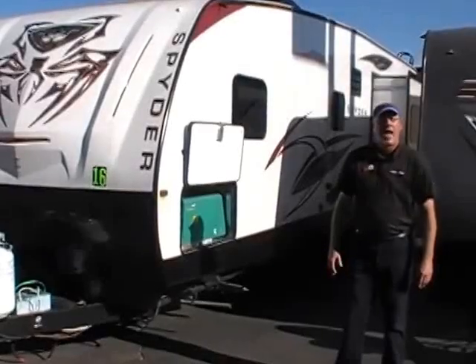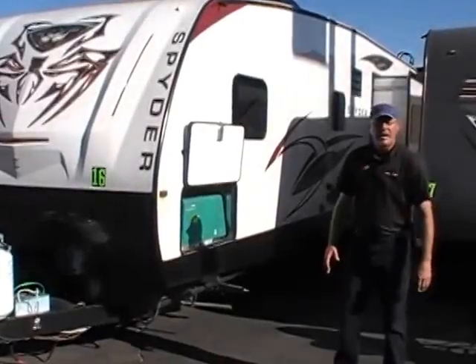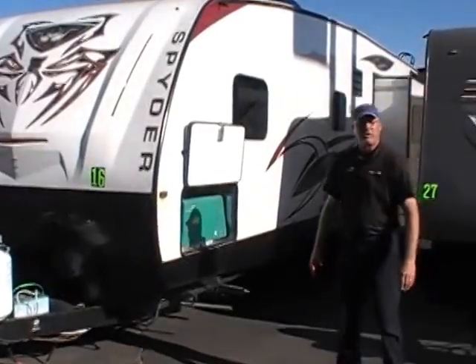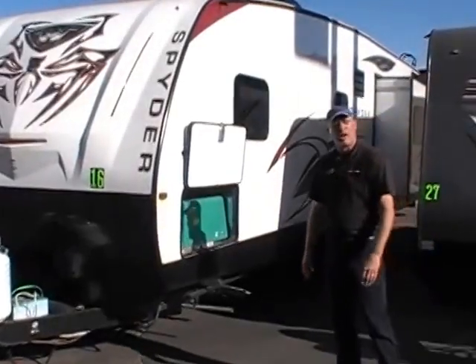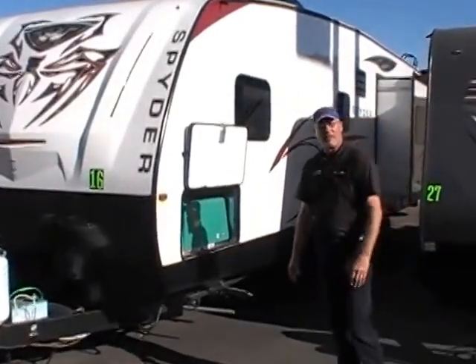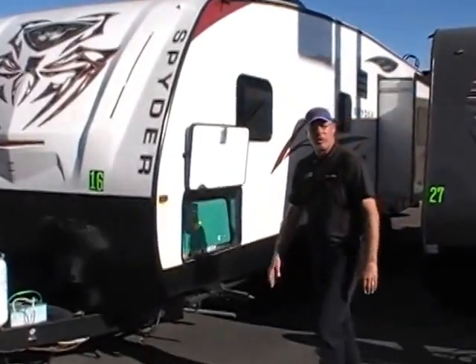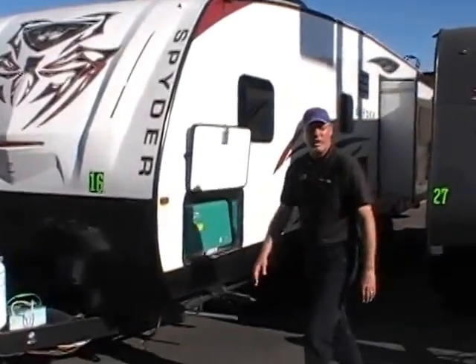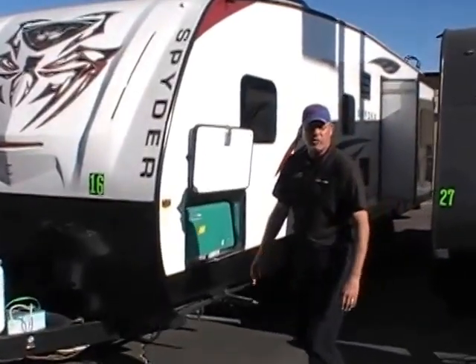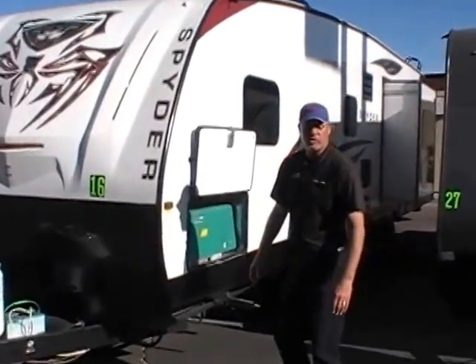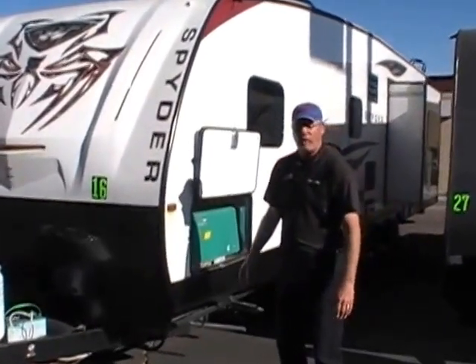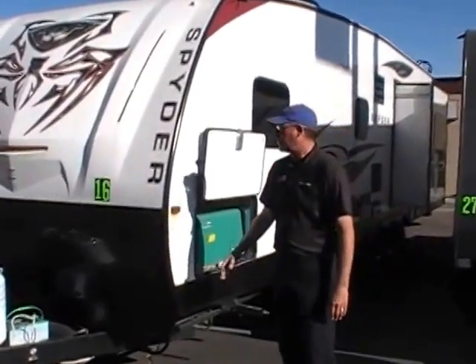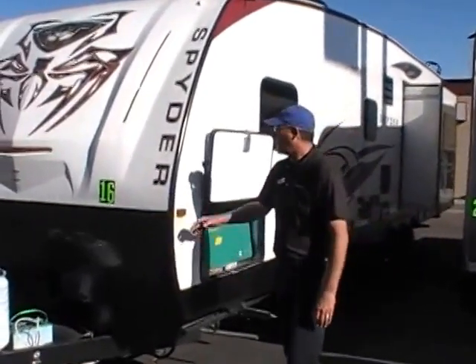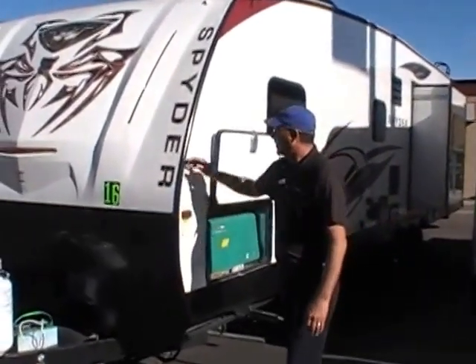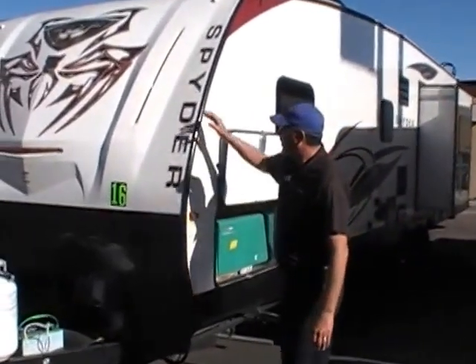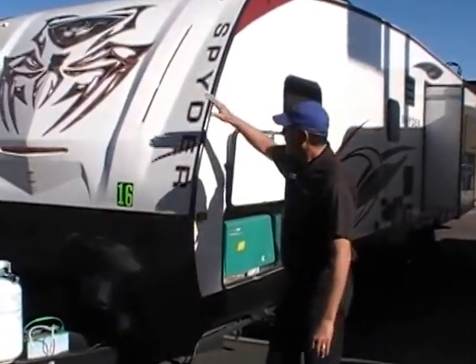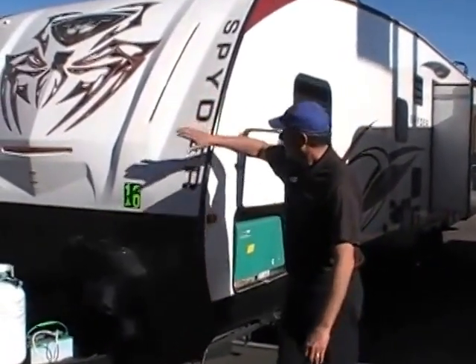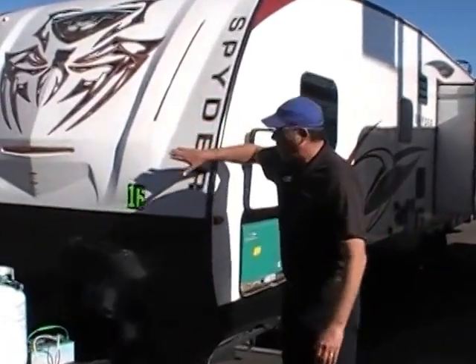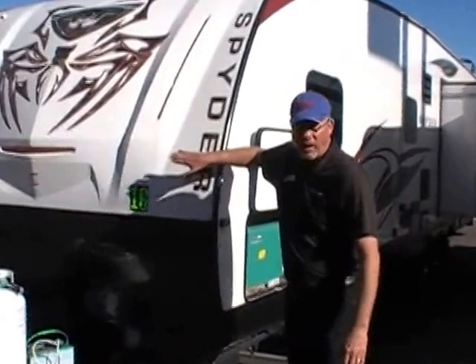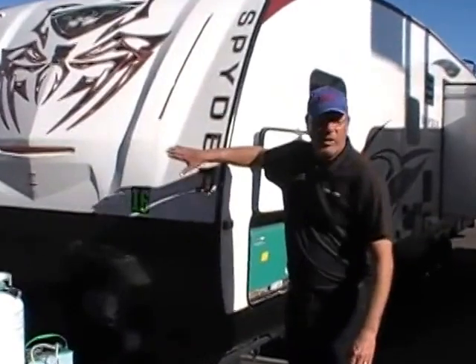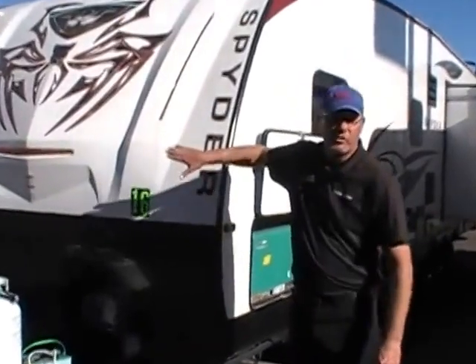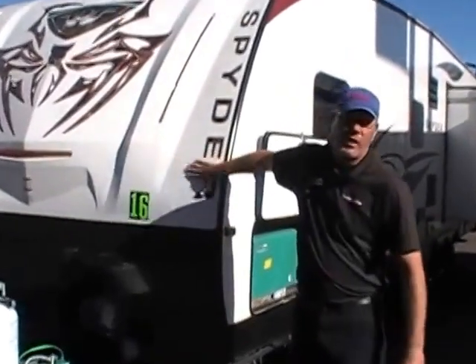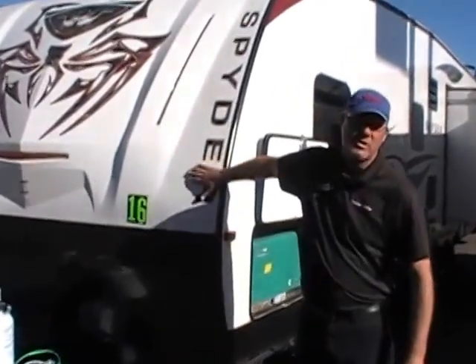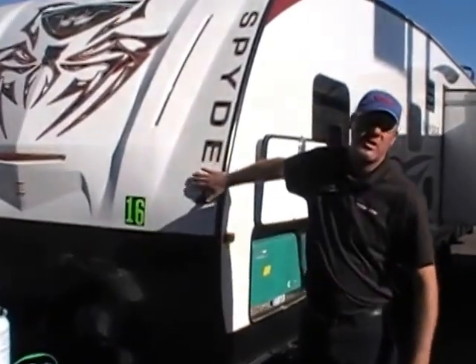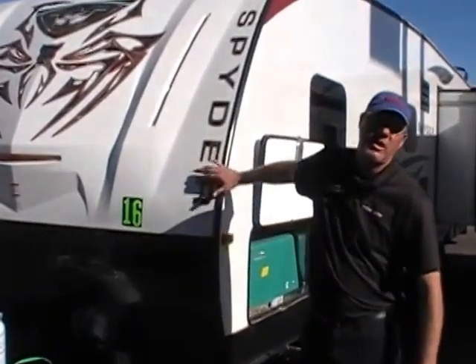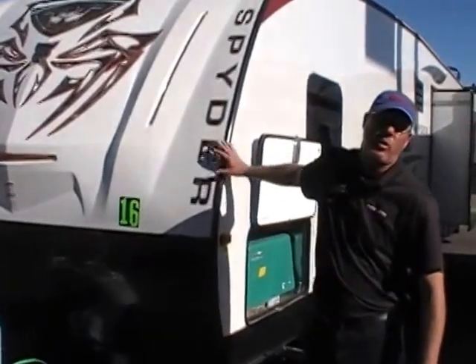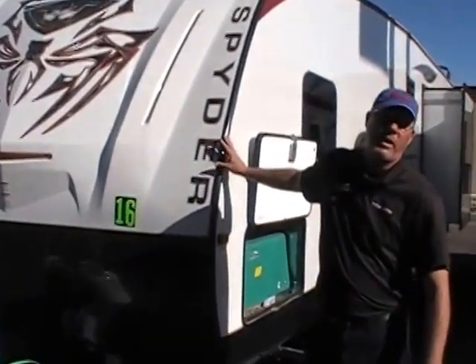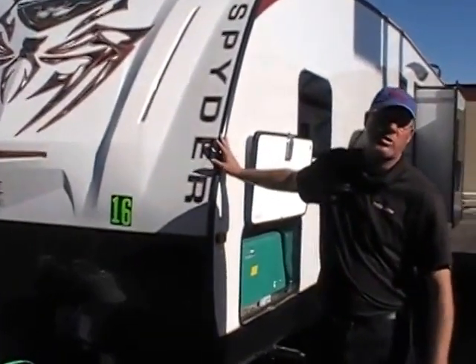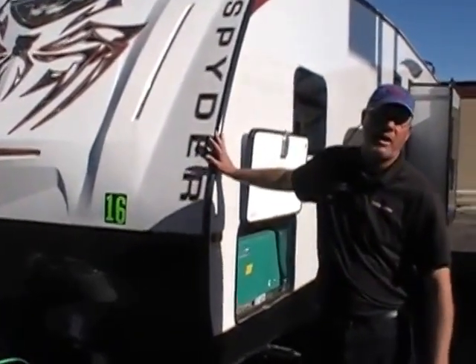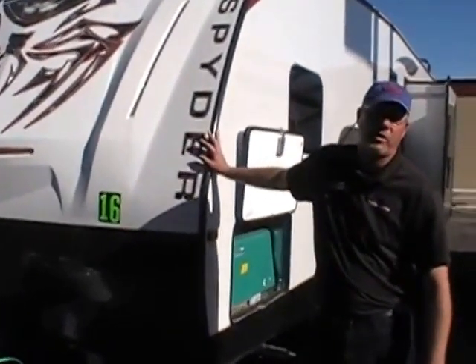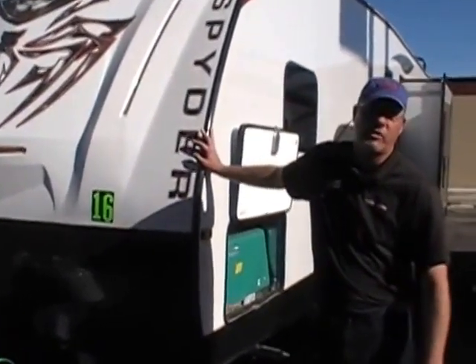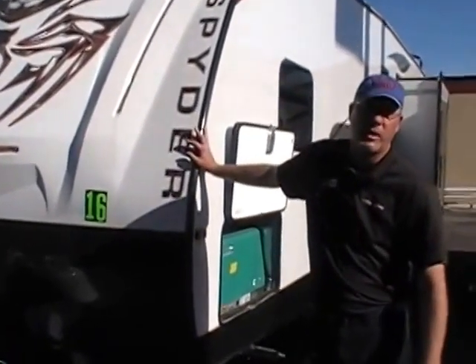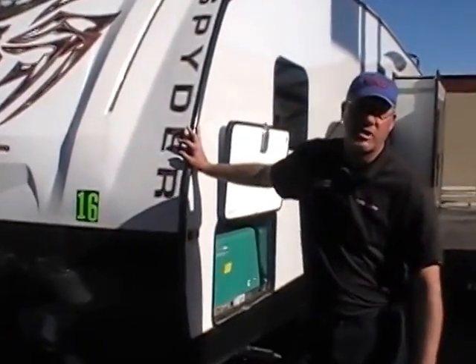Hey, good afternoon. I'm Kevin Hill with Trailer Source in Colorado Springs, and I'm going to give you a walk around on this 2016 Winnebago Spider 32SC.